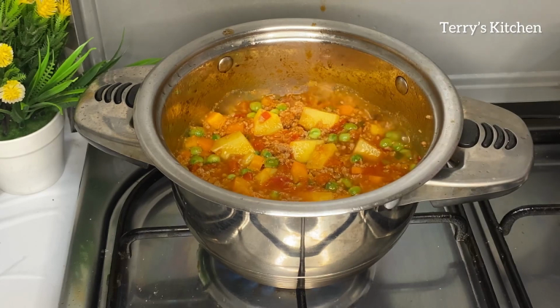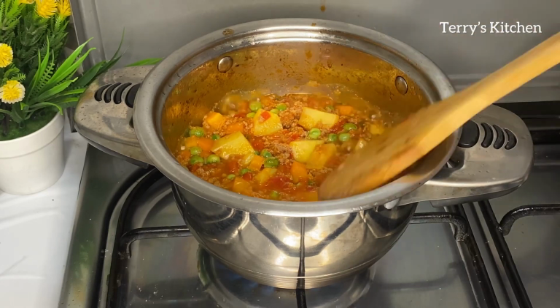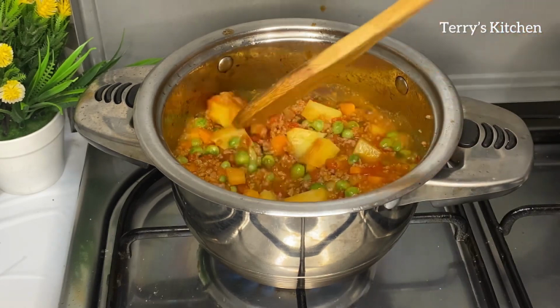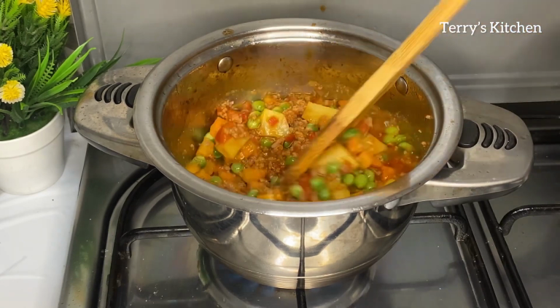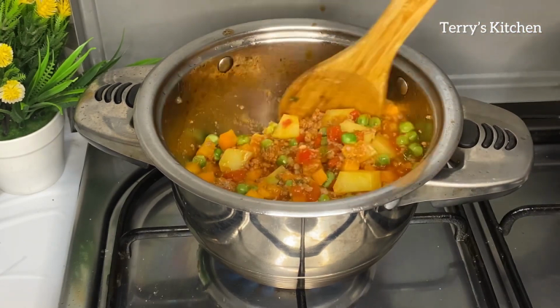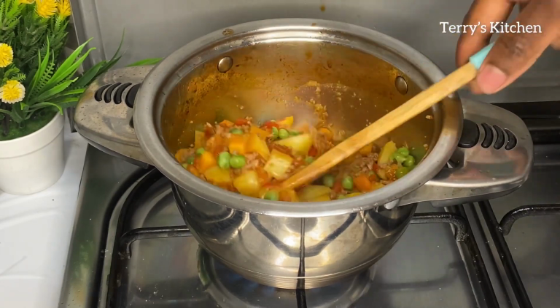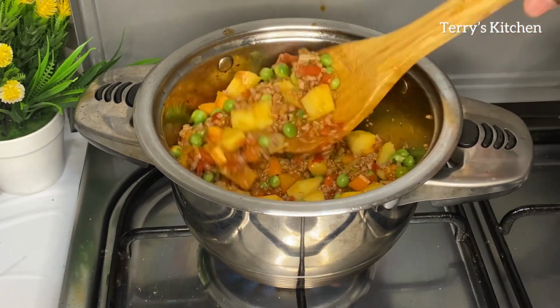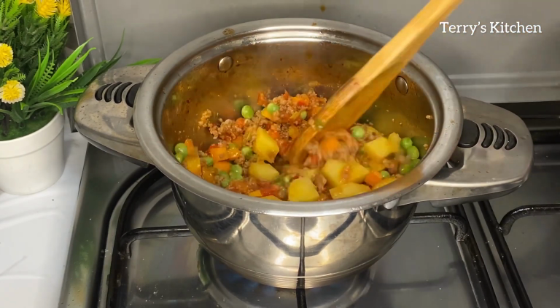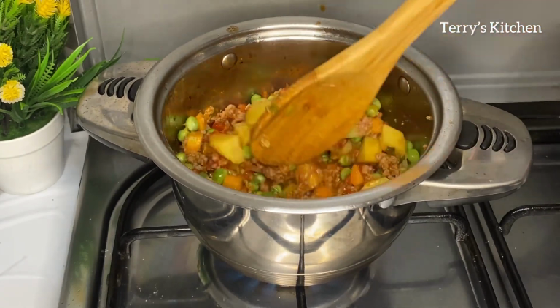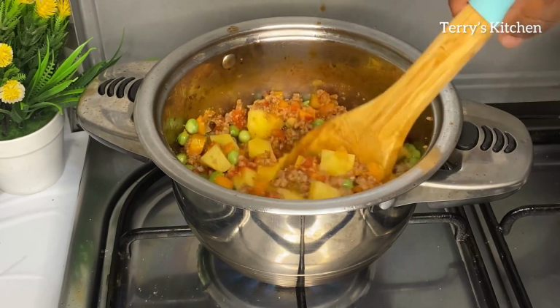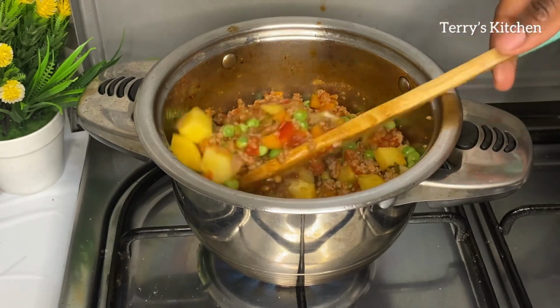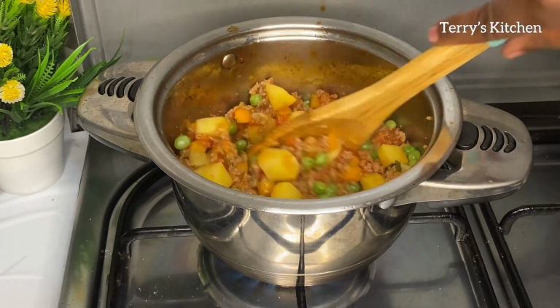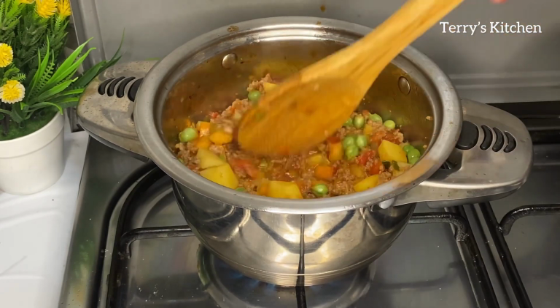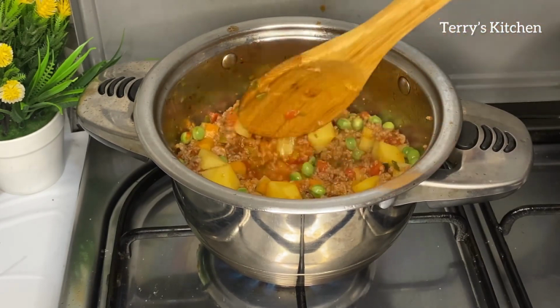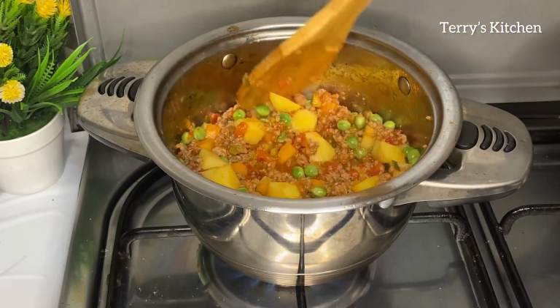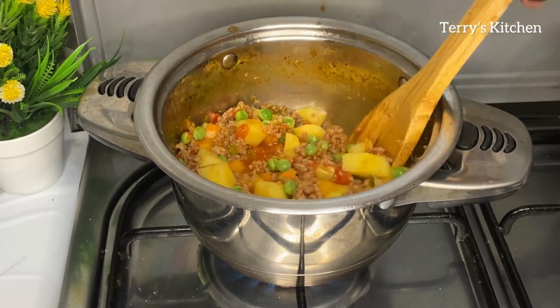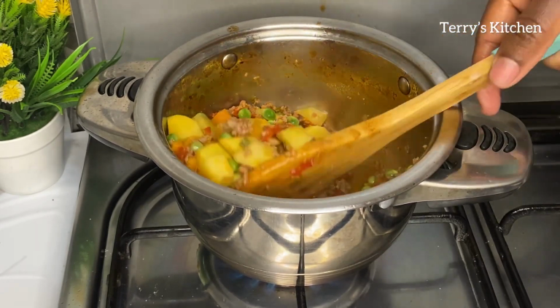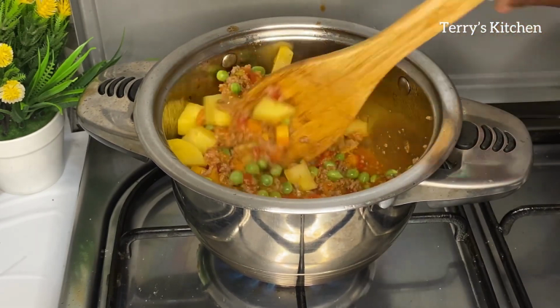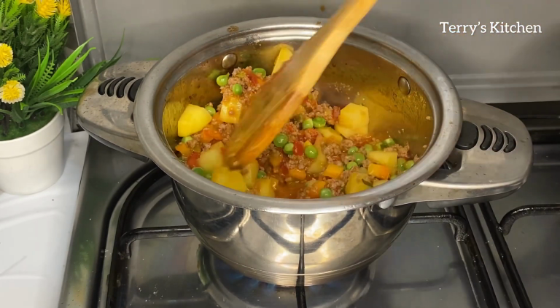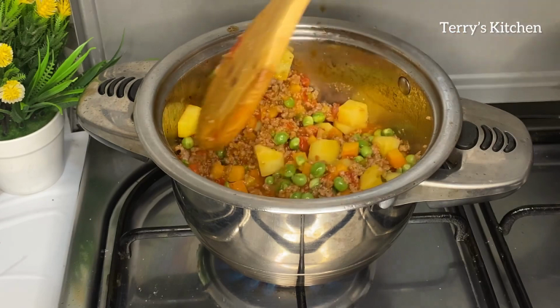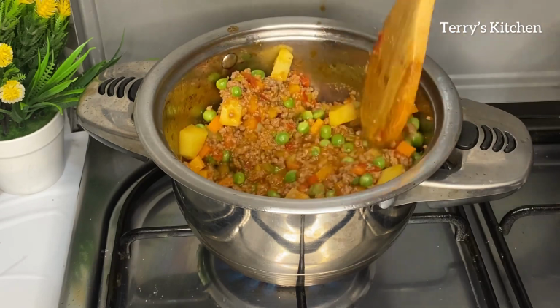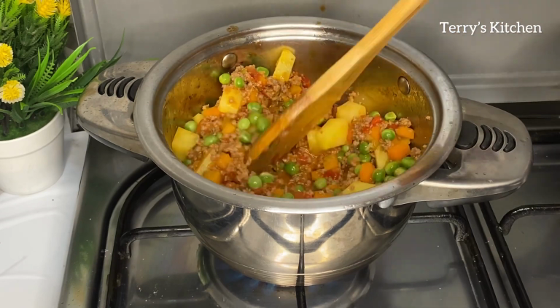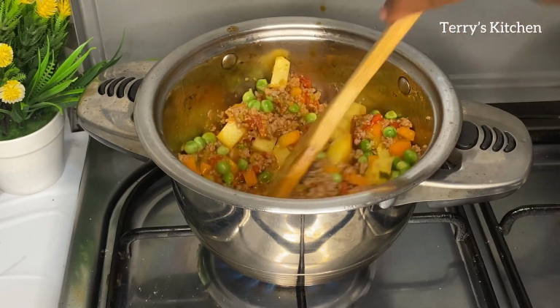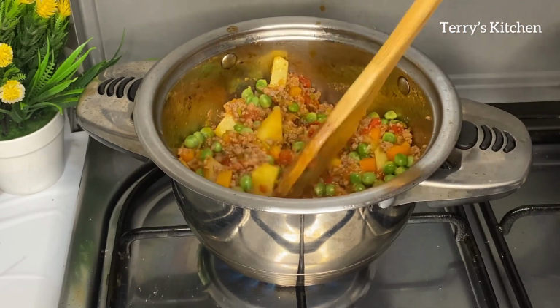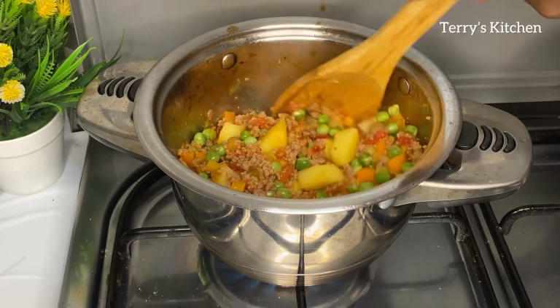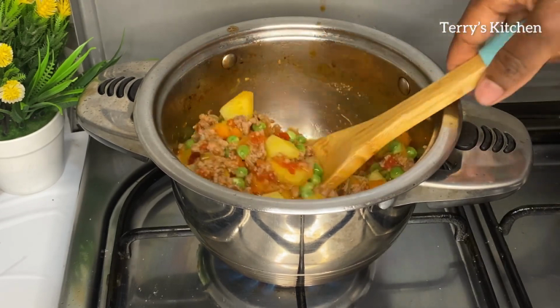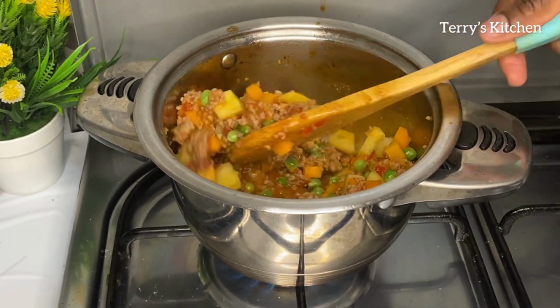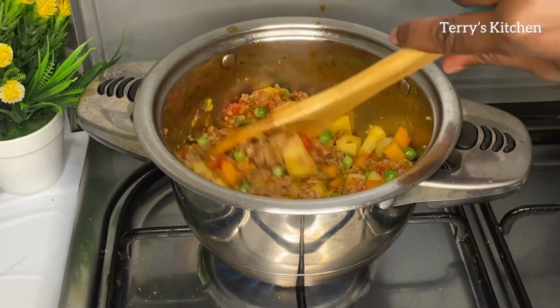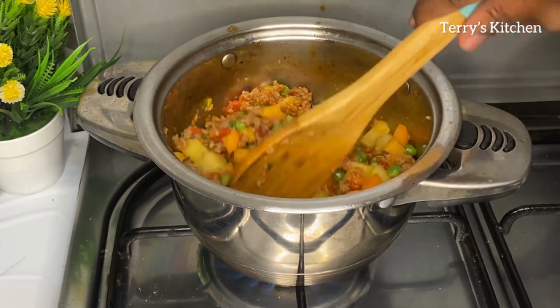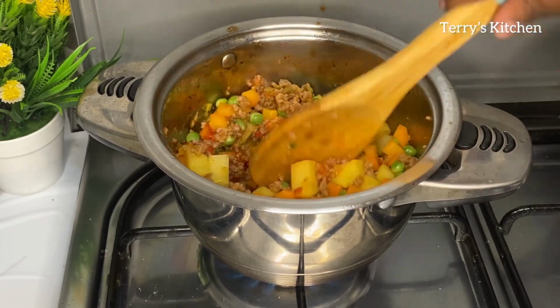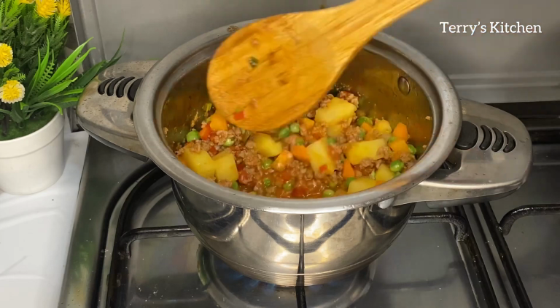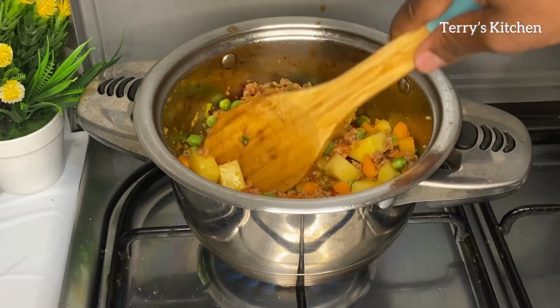After about 10 minutes you'll open the pot and check if the tomatoes are well cooked. As you can see mine are well cooked. So you're going to give that a mix, then add in a little water so that it can help the potatoes cook well.